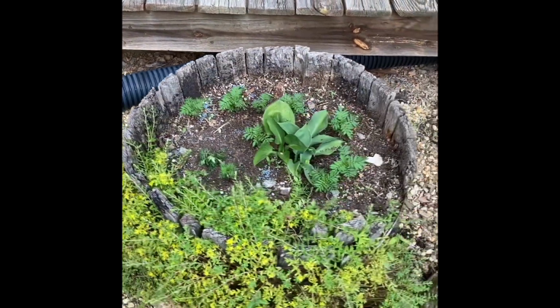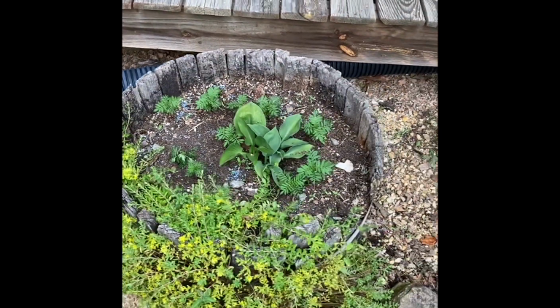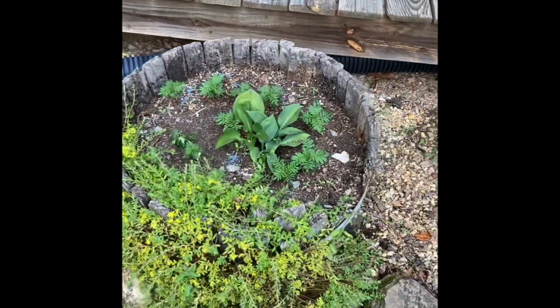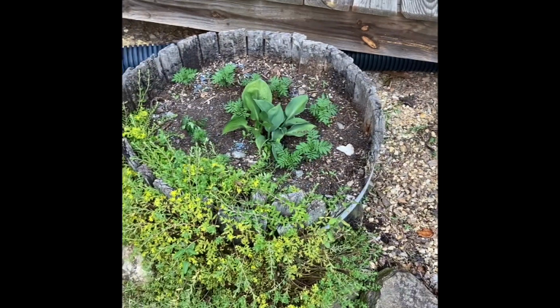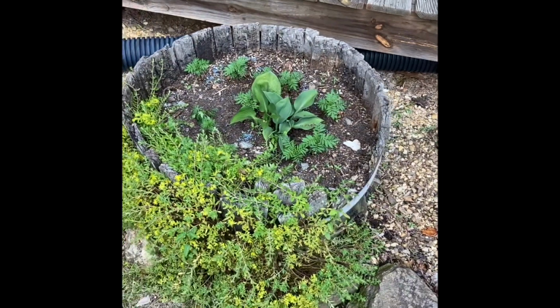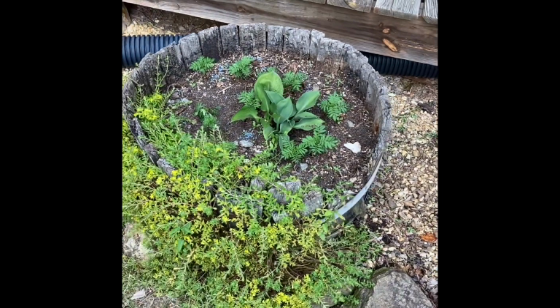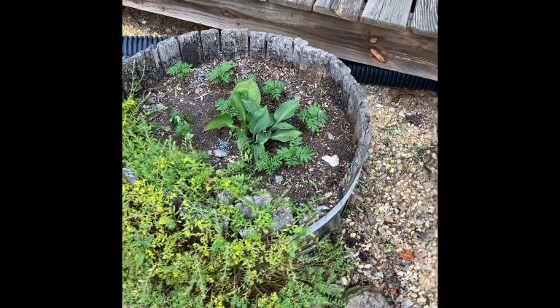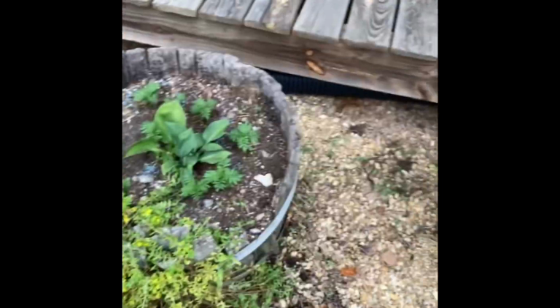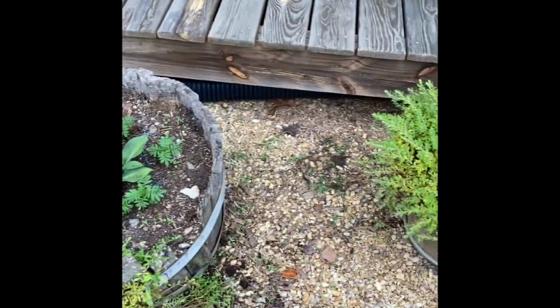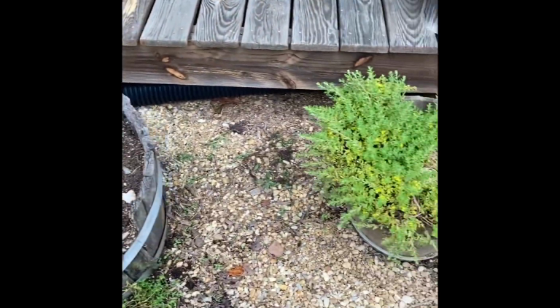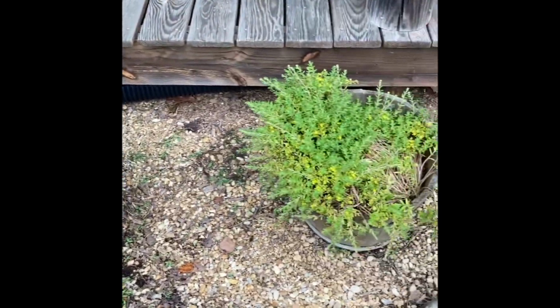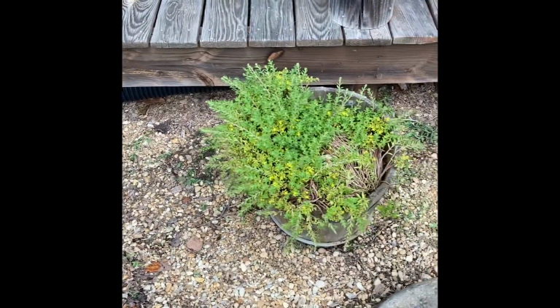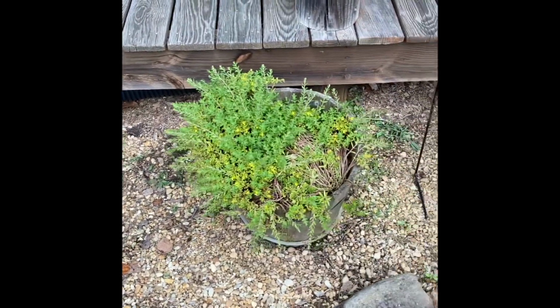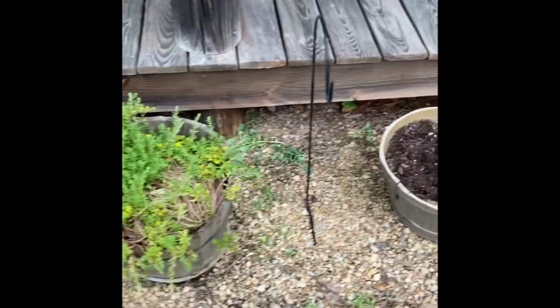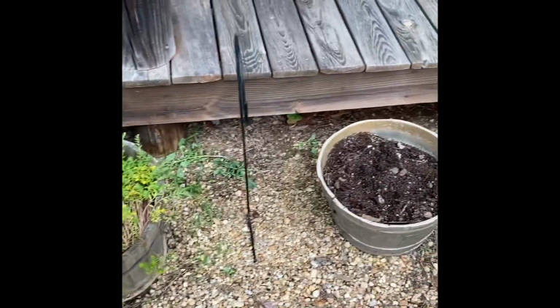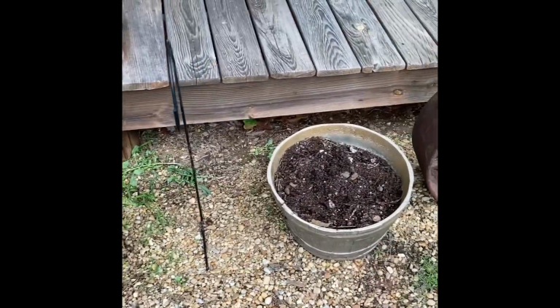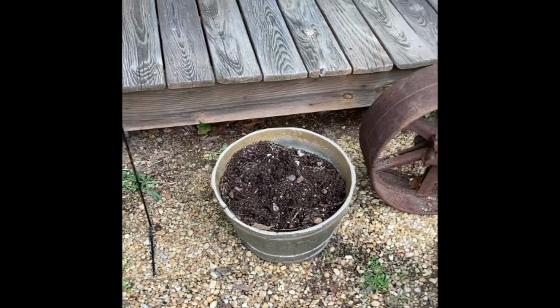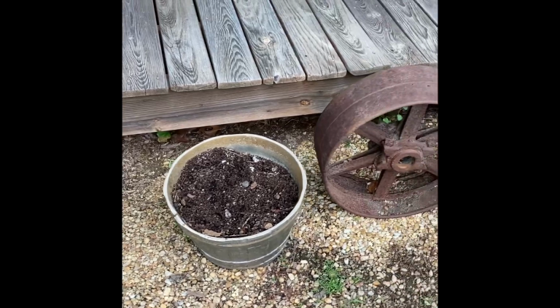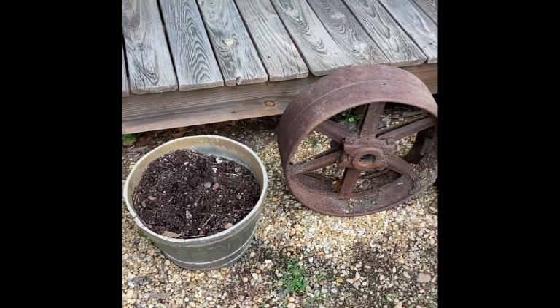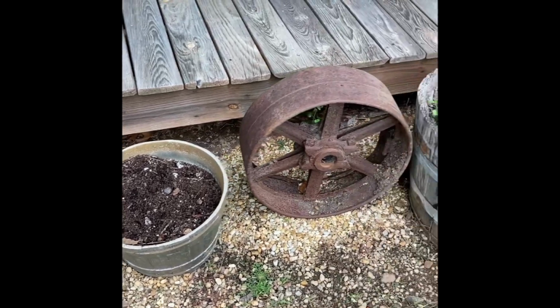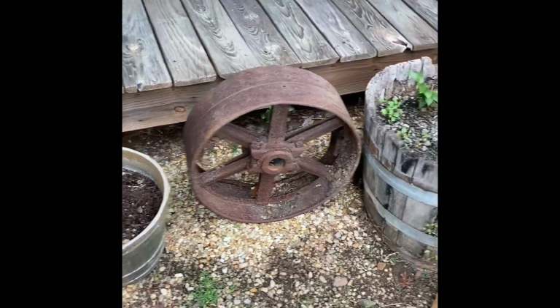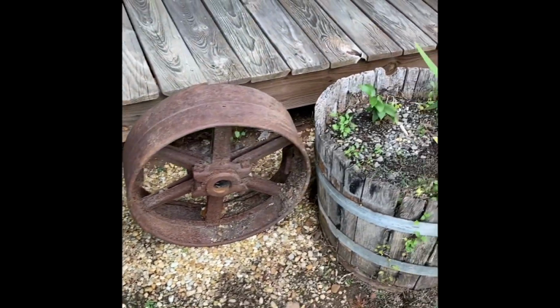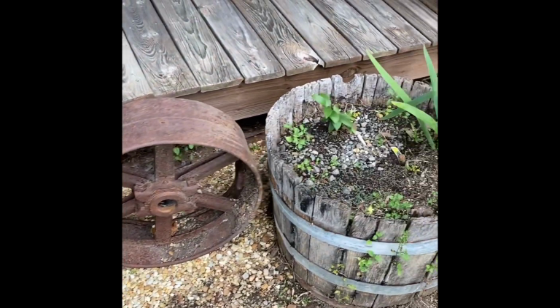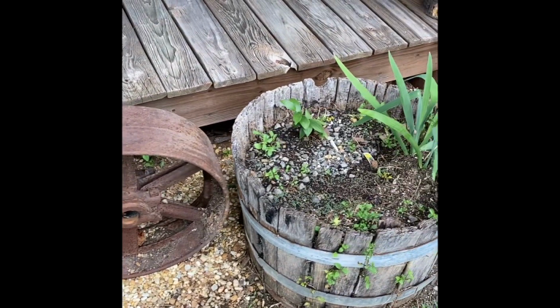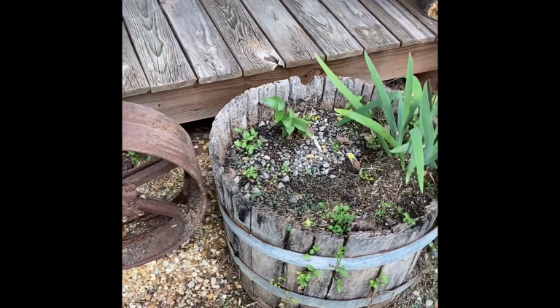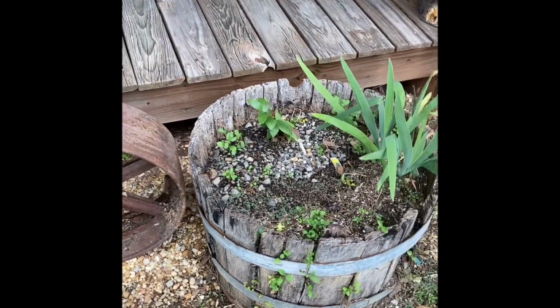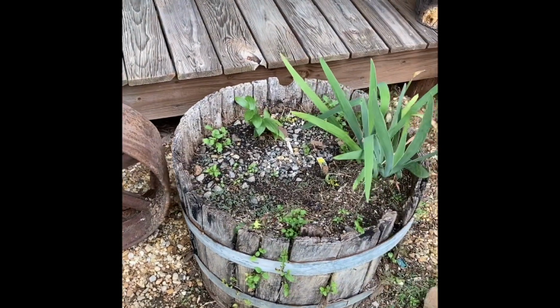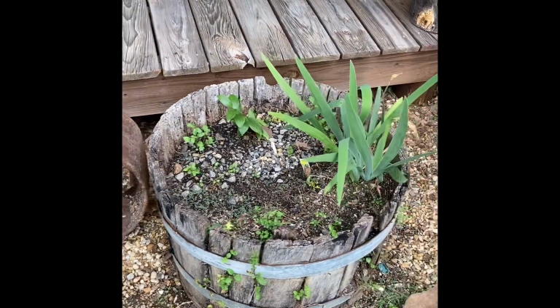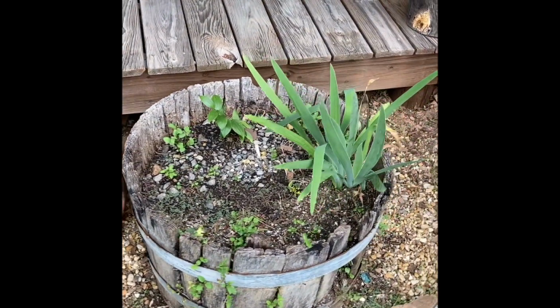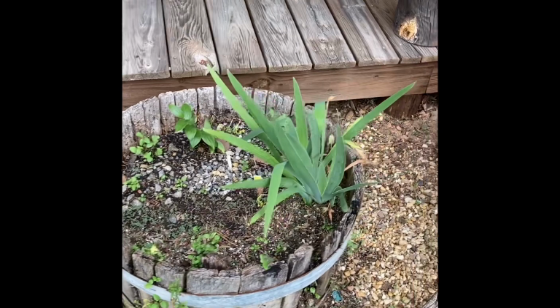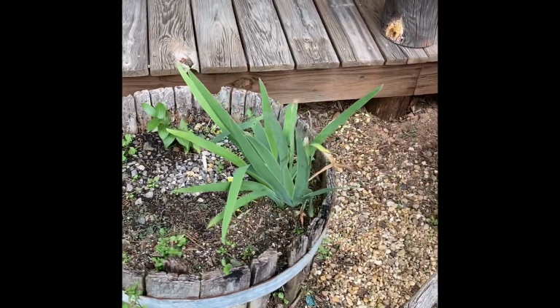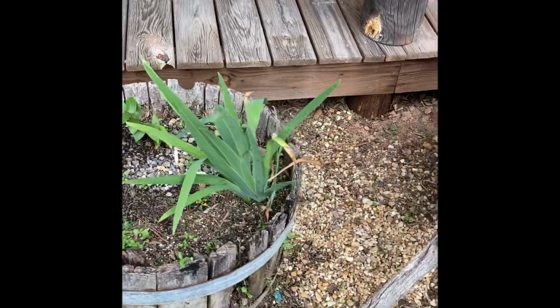More of the sedum. I love these old barrels too — I always had these growing up. I don't have any now, but they're really cute.